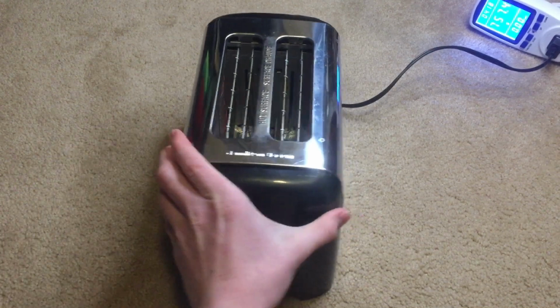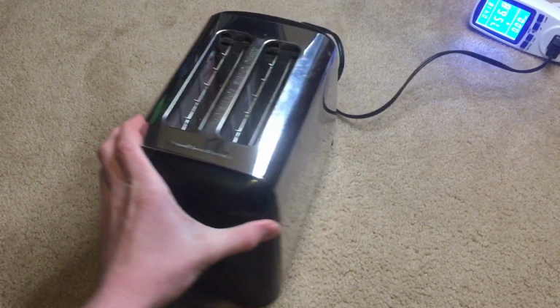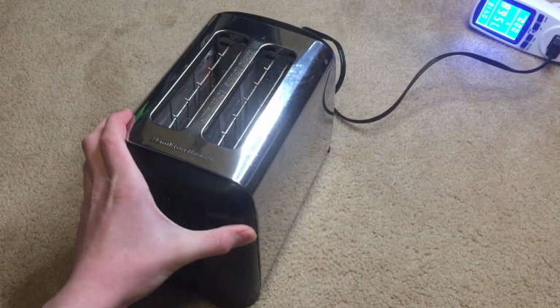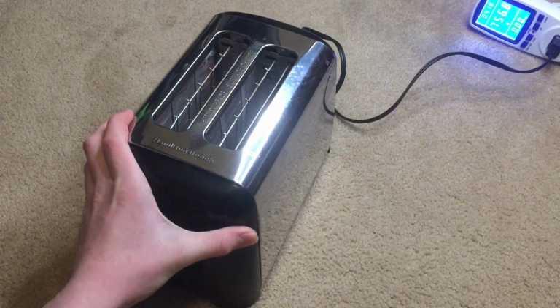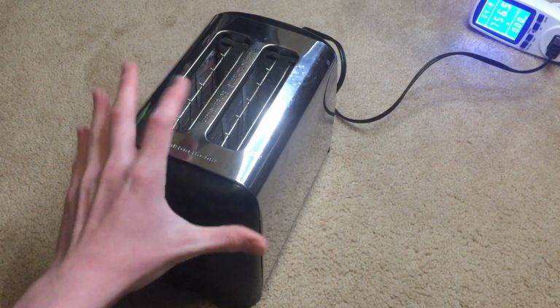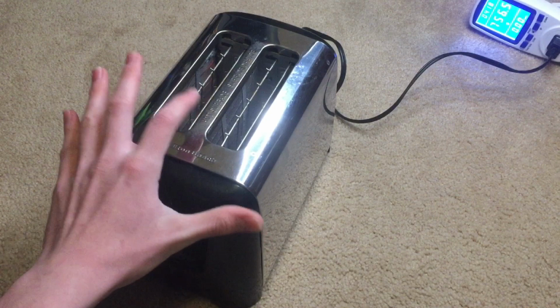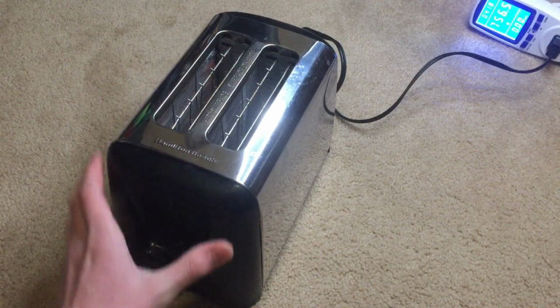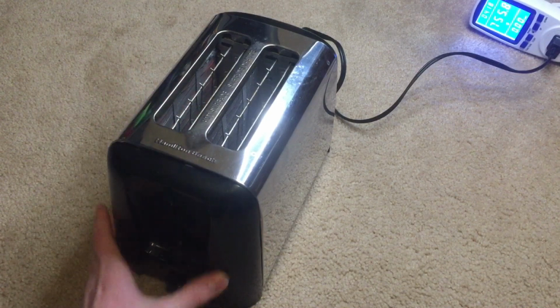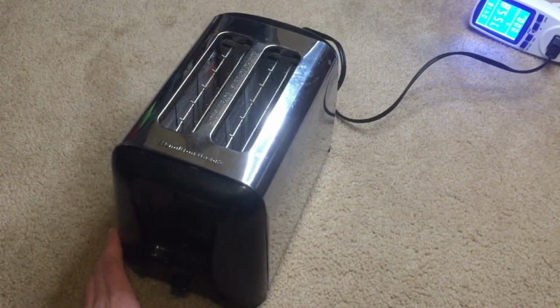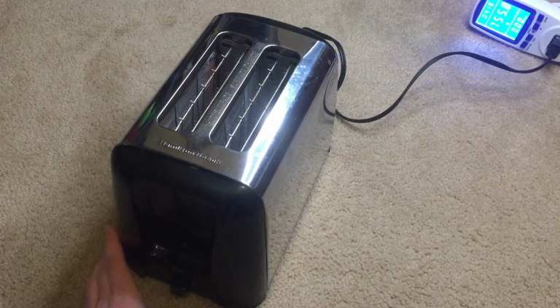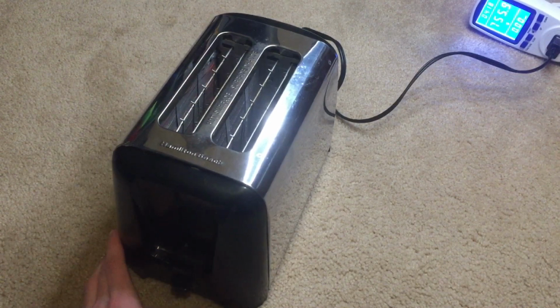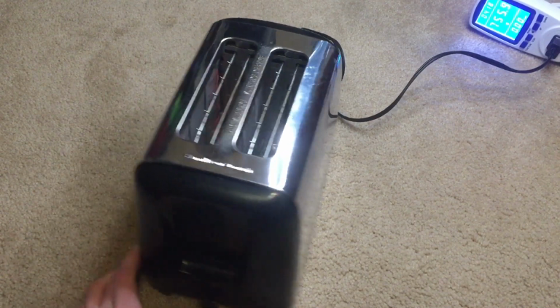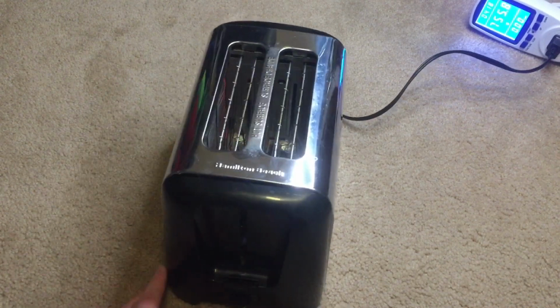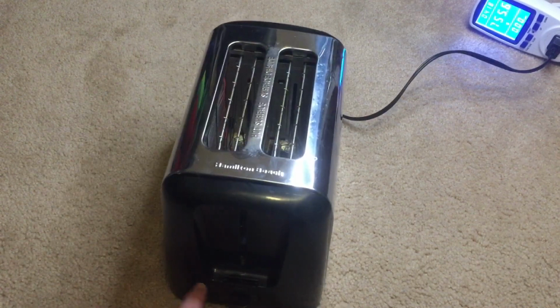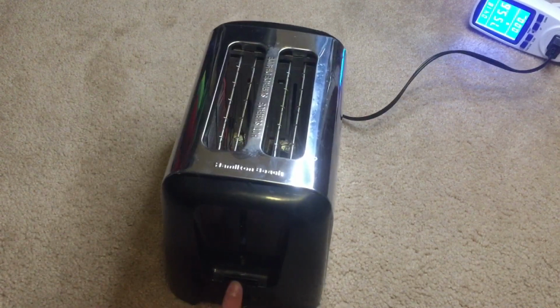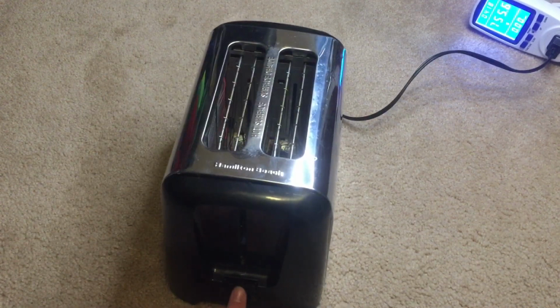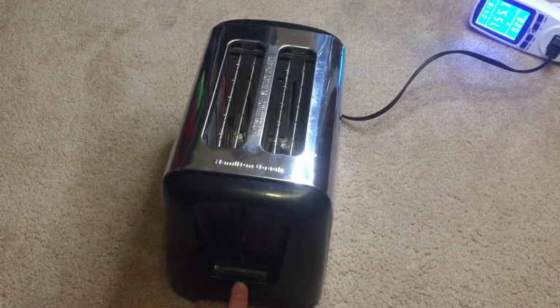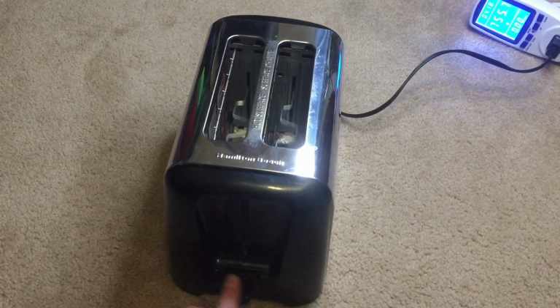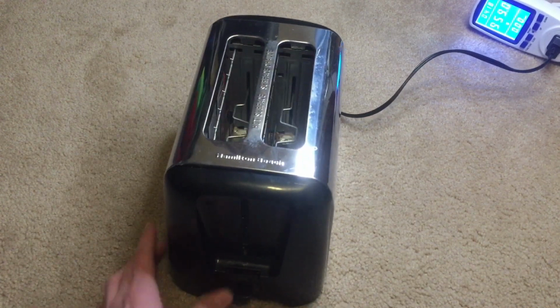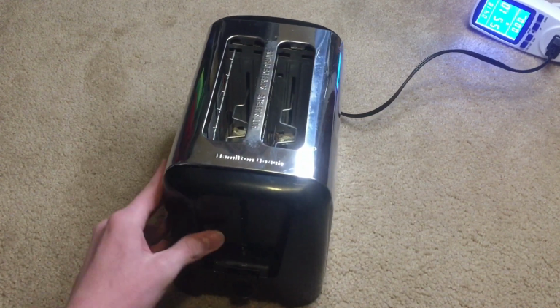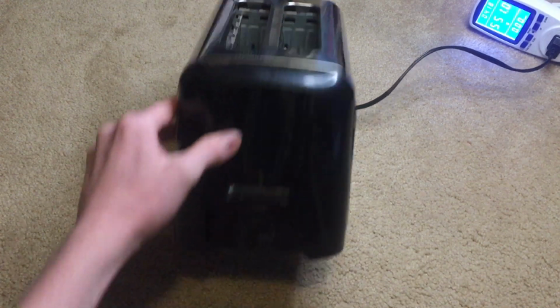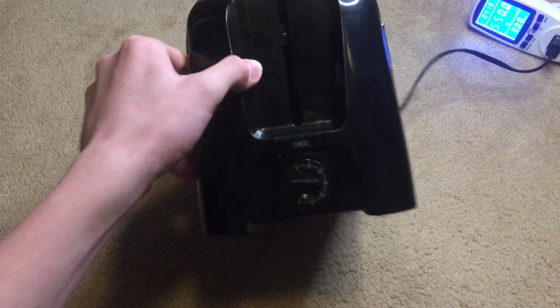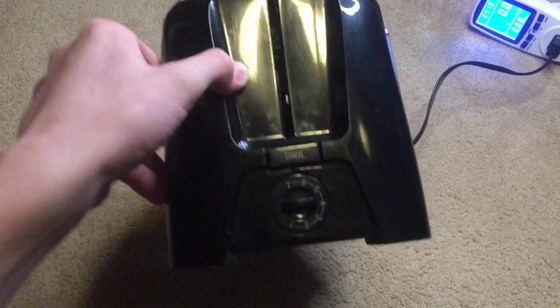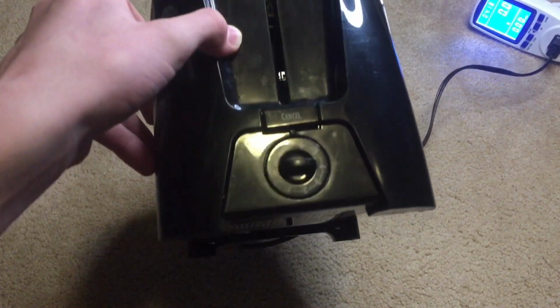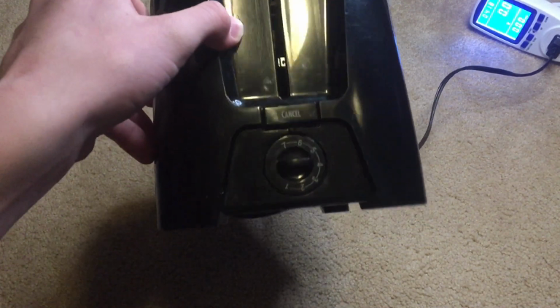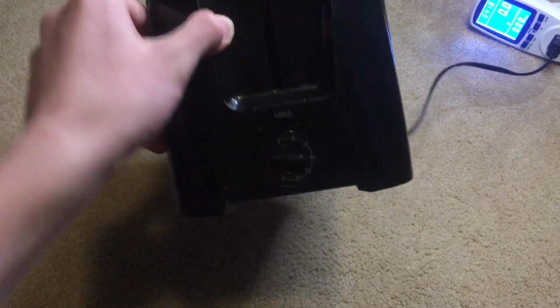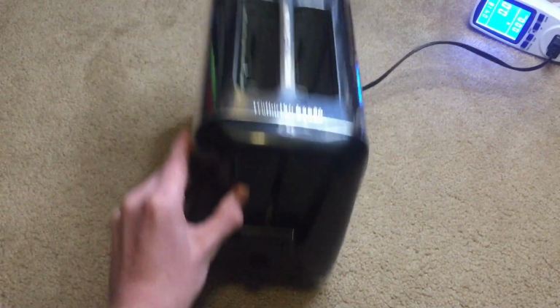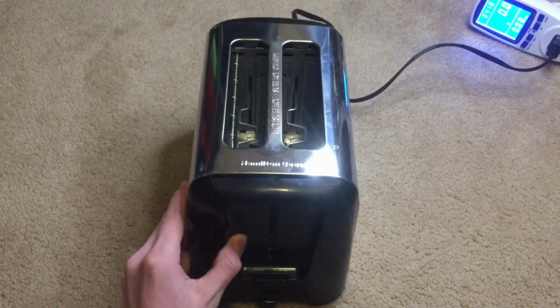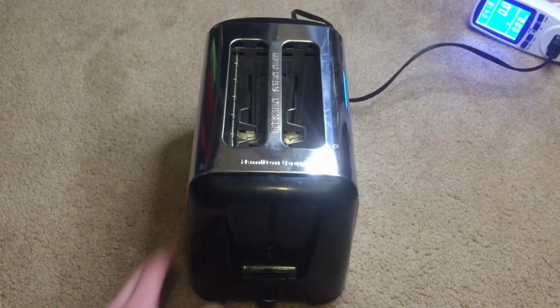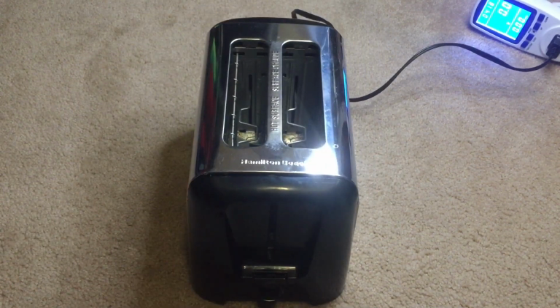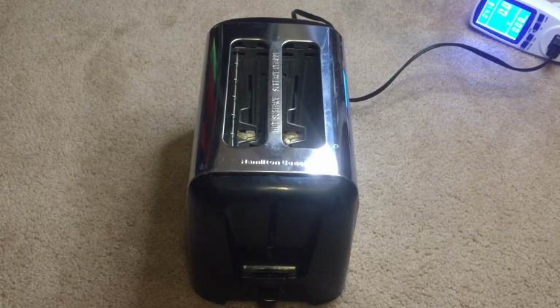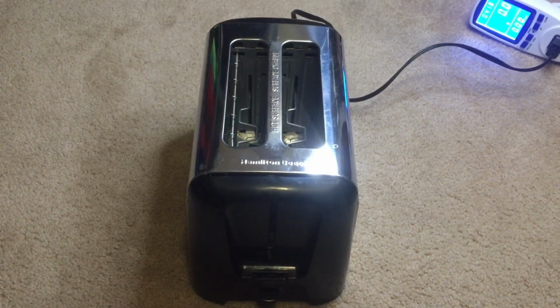And you can see the heating elements glowing, and you should not touch that because it's very hot. The cancel button works too. This is just a really basic toaster, so yeah, we're going to take it apart.